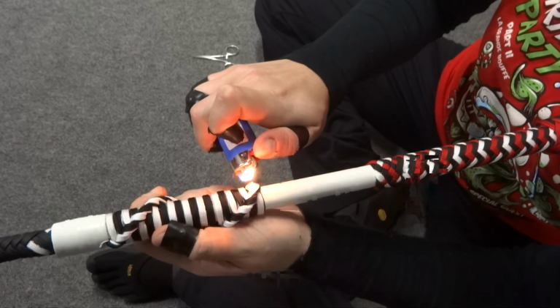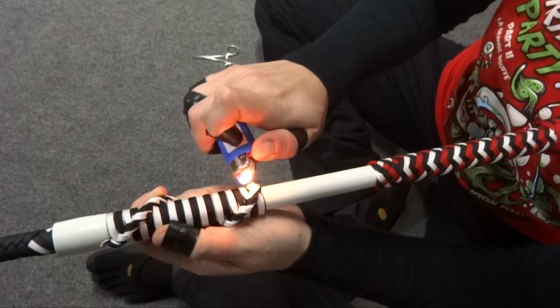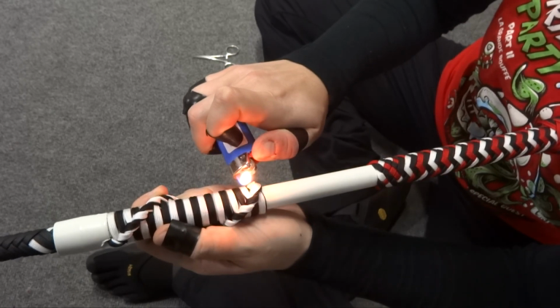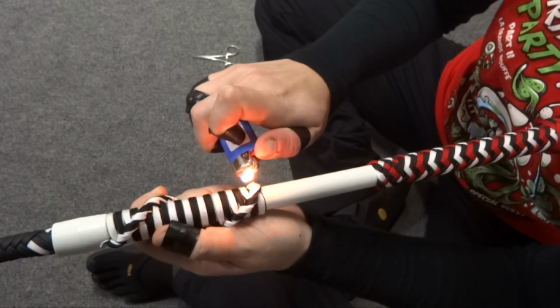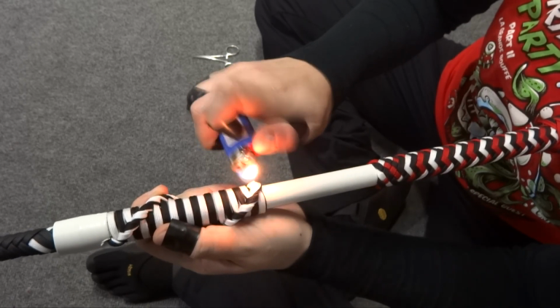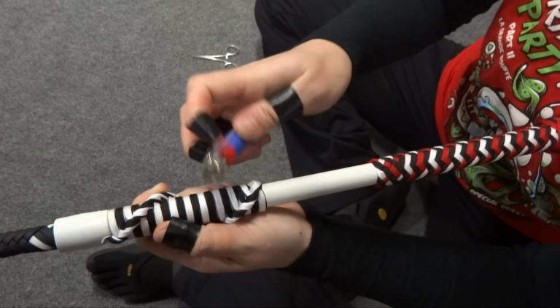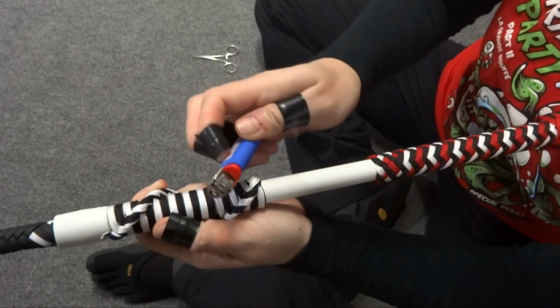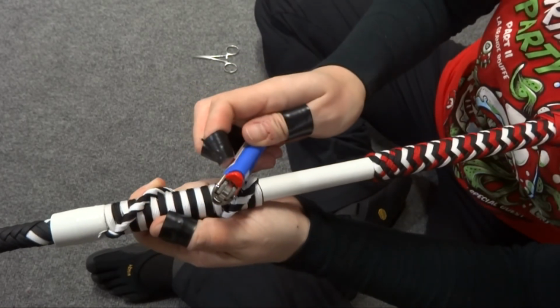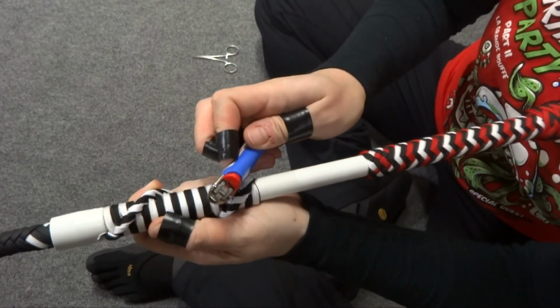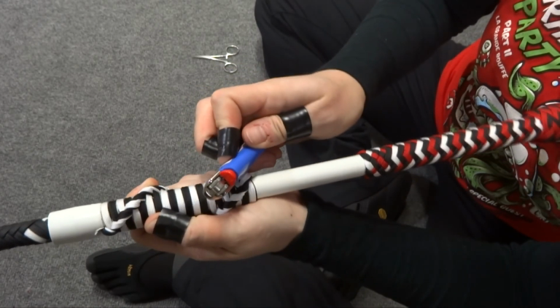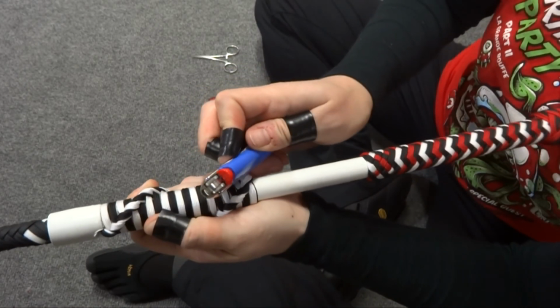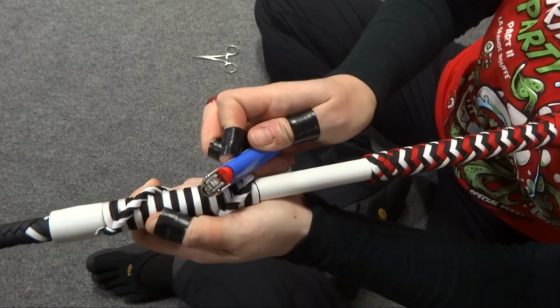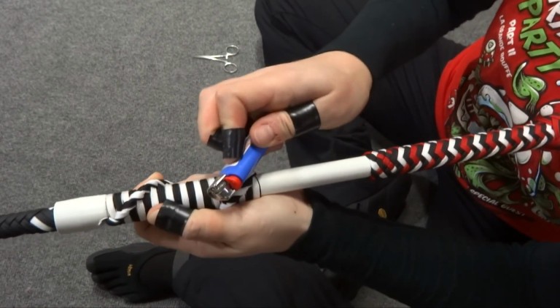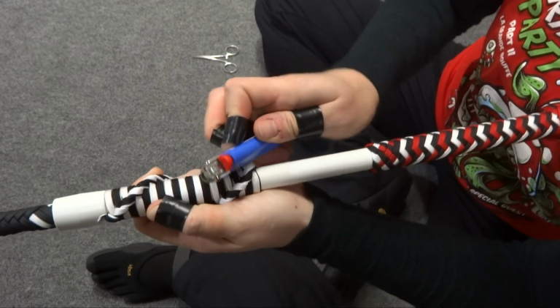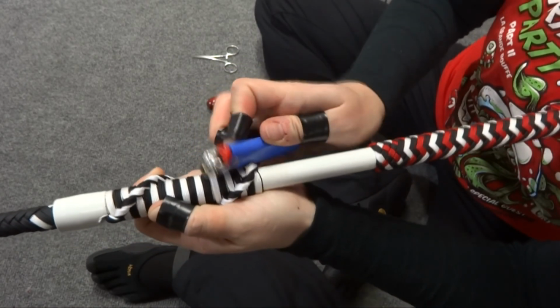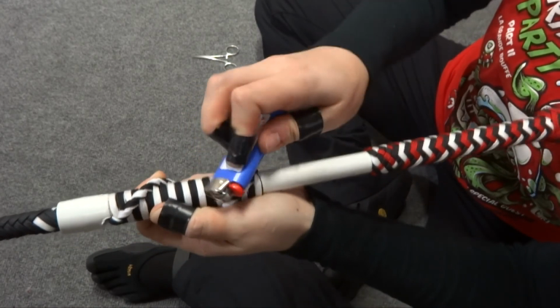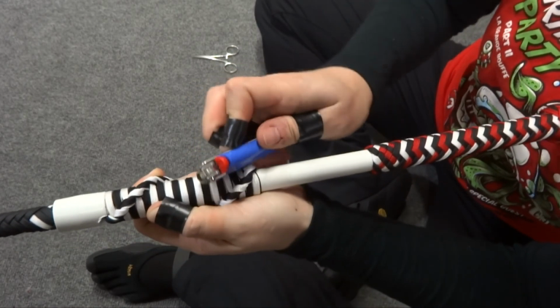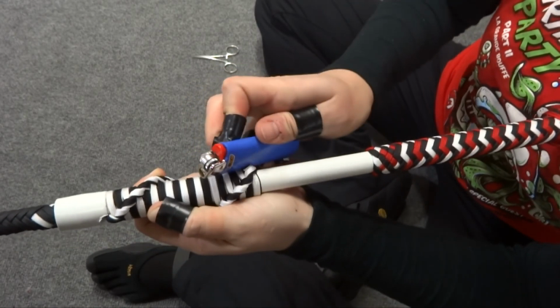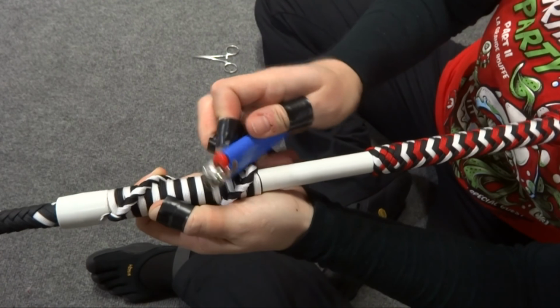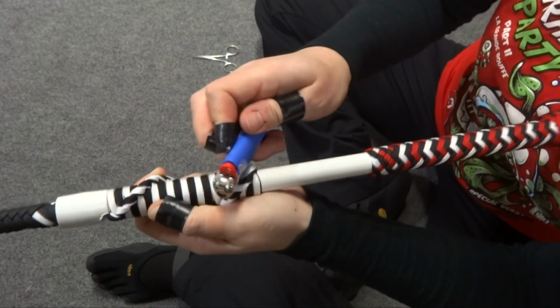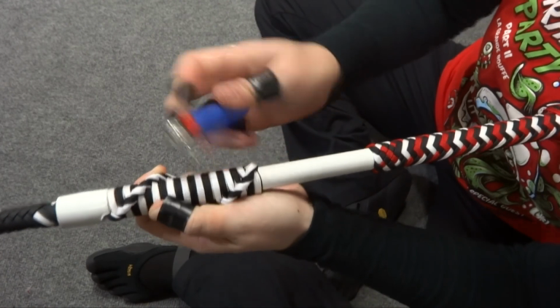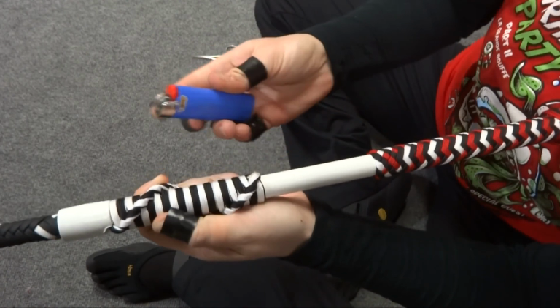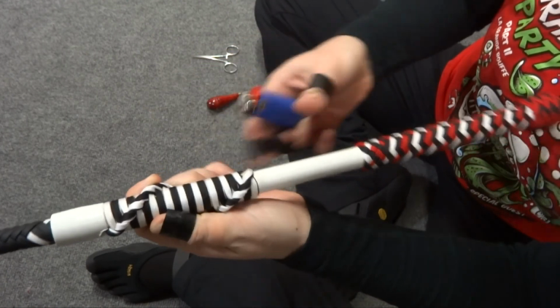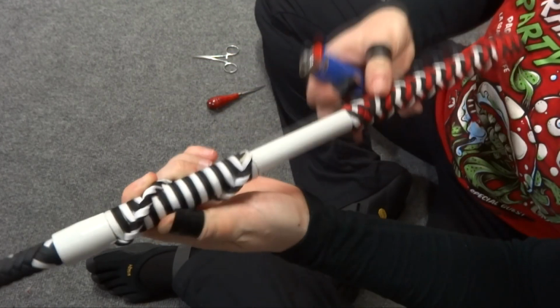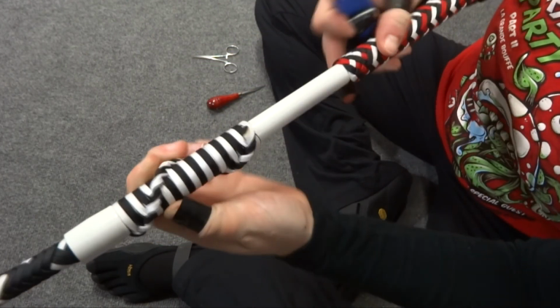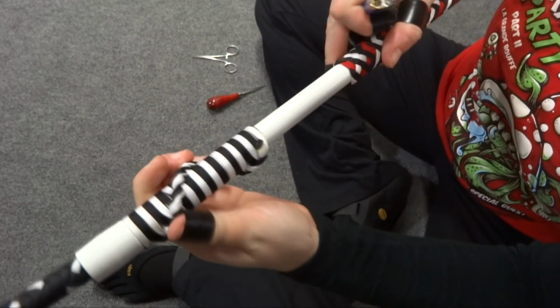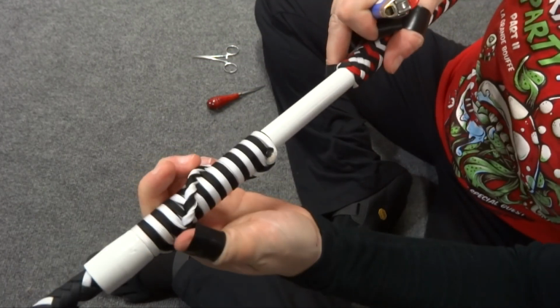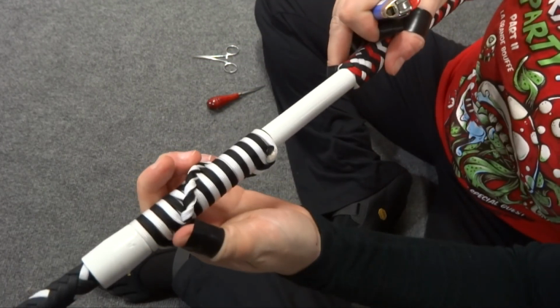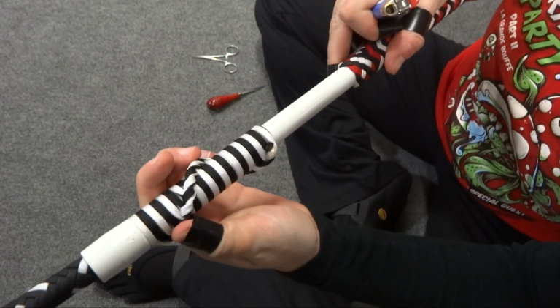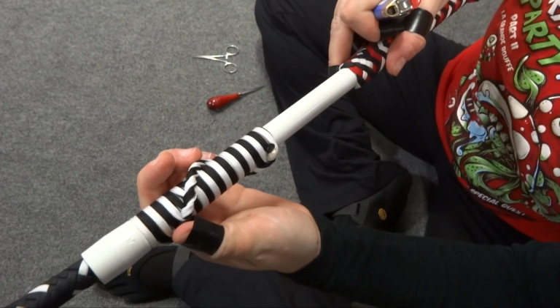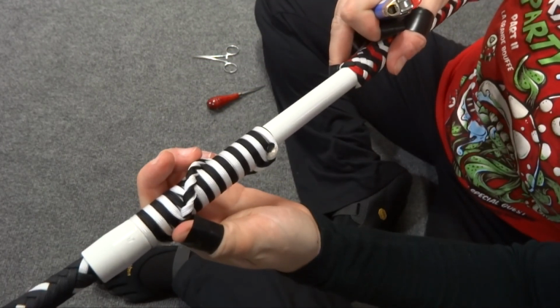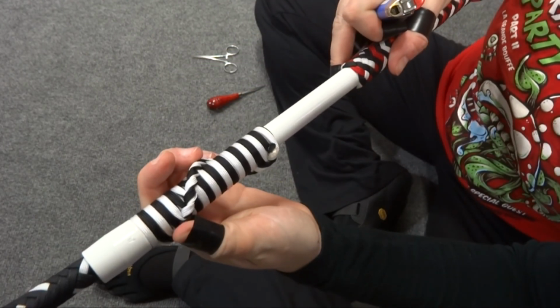Congratulations! You've successfully learned how to tie a beautiful traditional French grapevine to complete your performance hybrid nylon whips. Now it's time to get cracking!